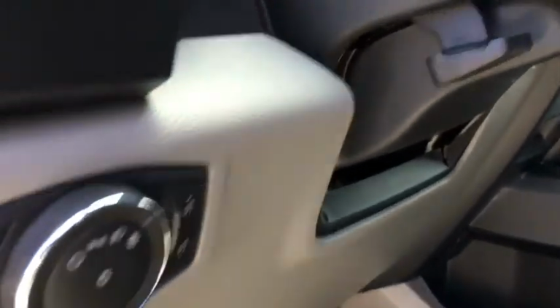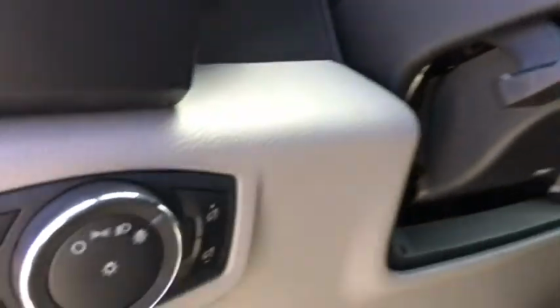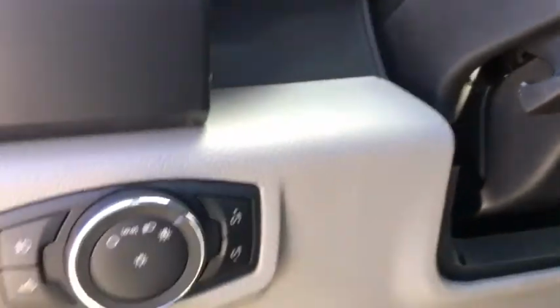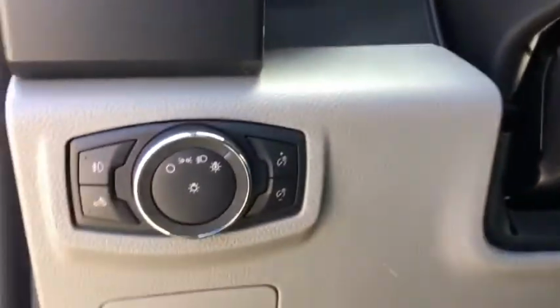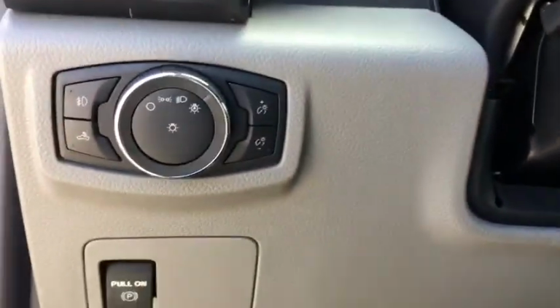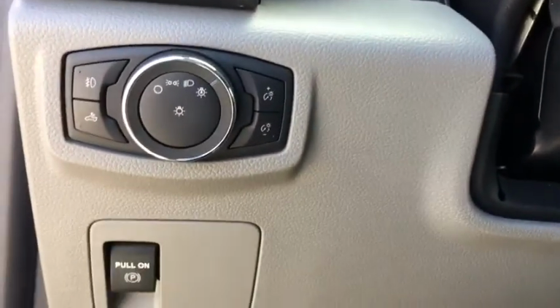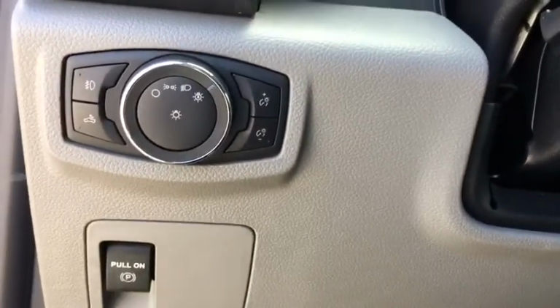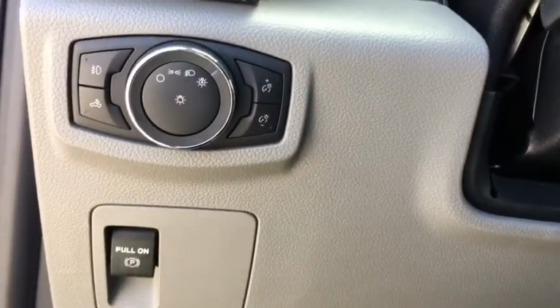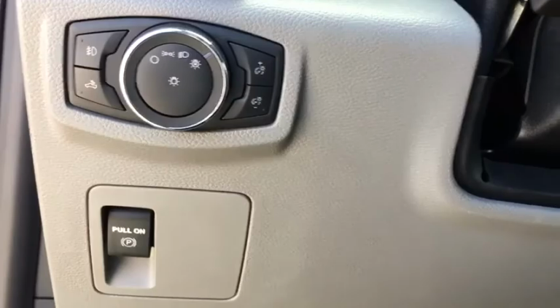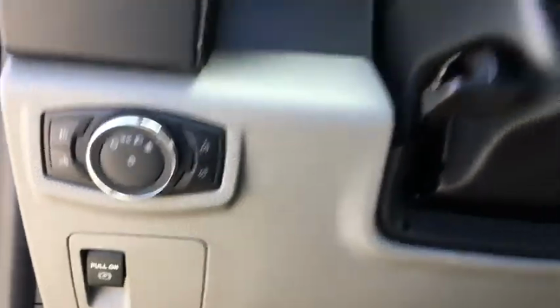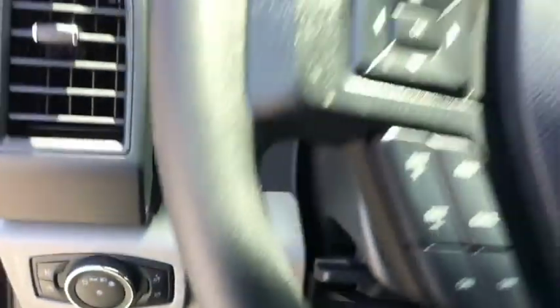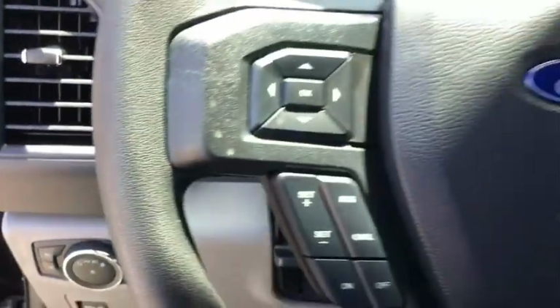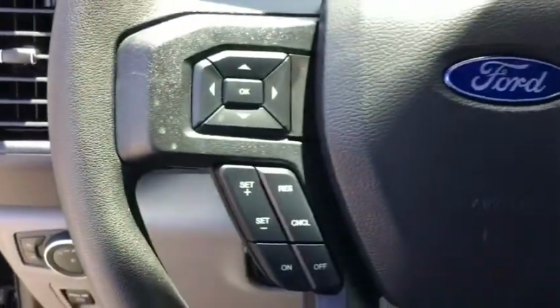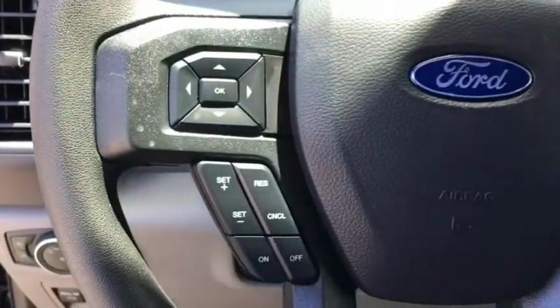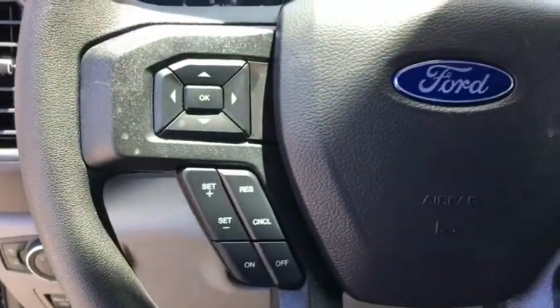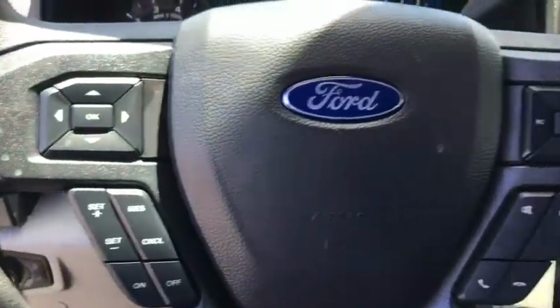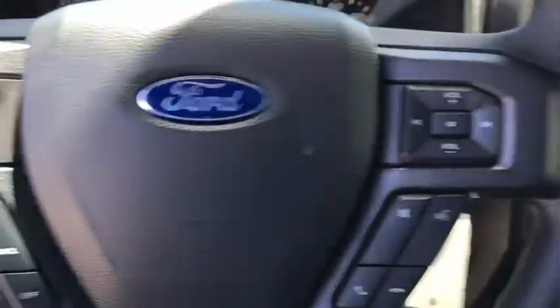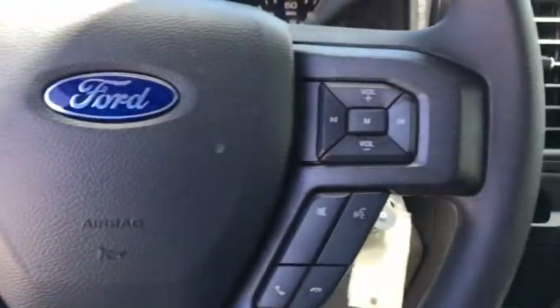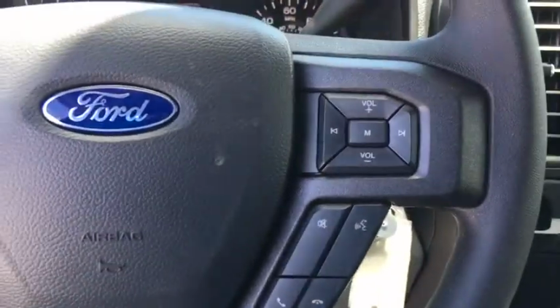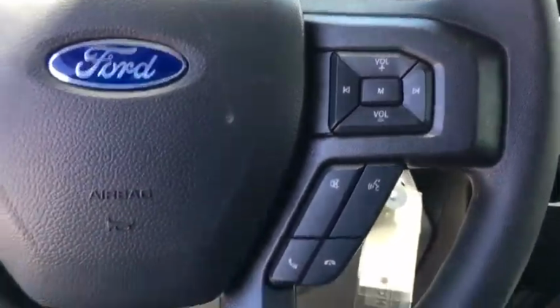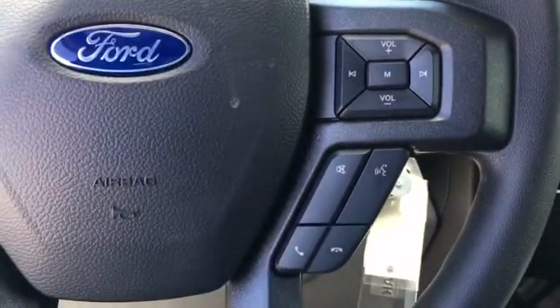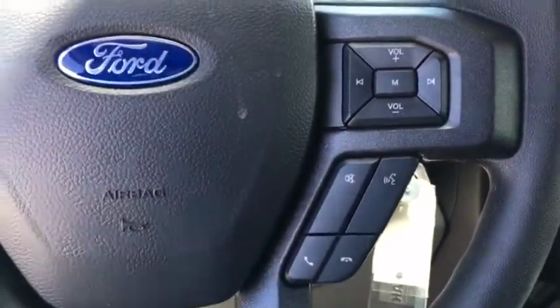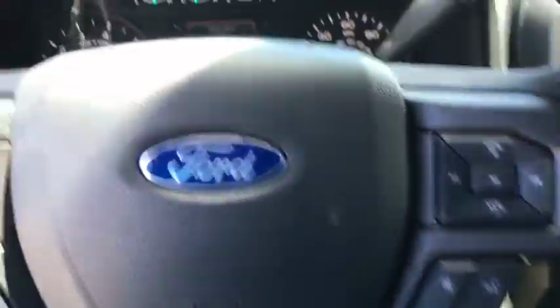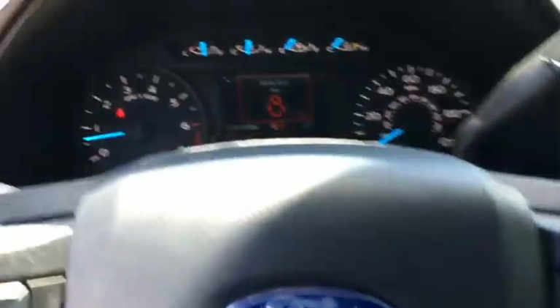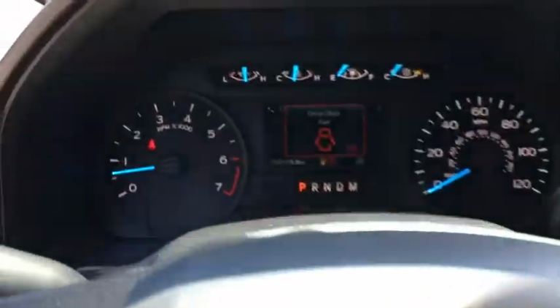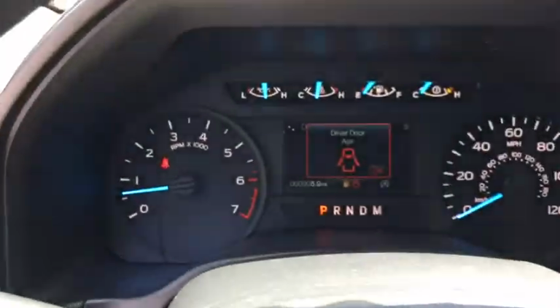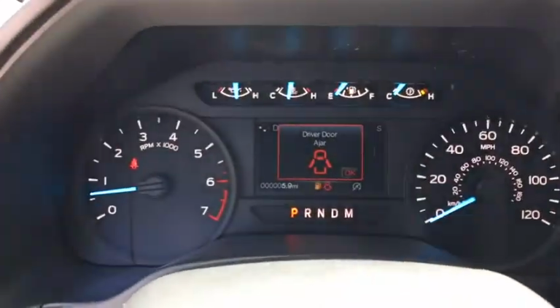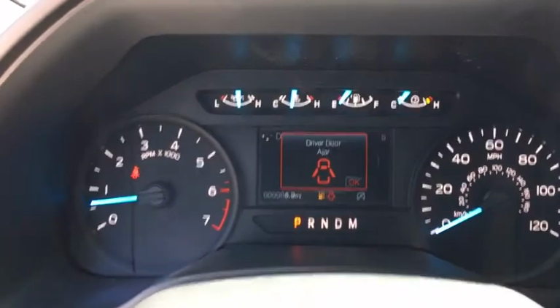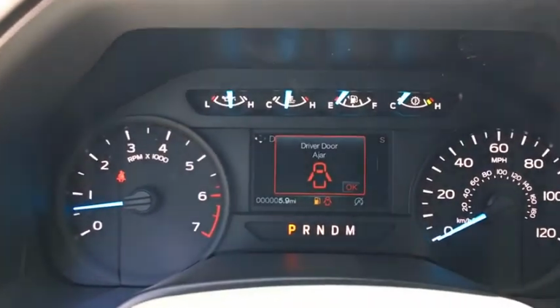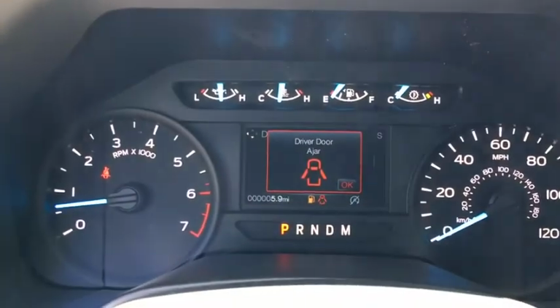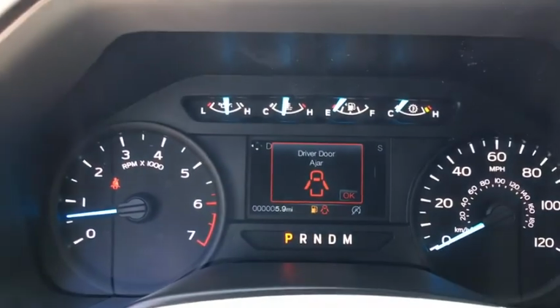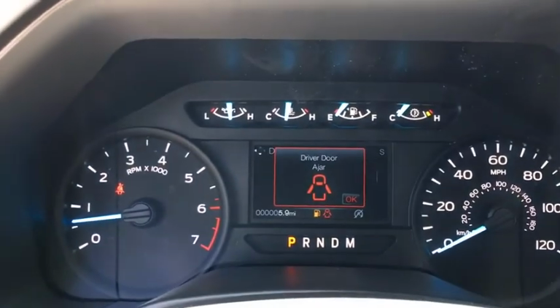Brake assist, tachometer, tilt steering wheel, passenger vanity mirror, four-piece floor mat set, front wheel independent suspension, low tire pressure warning.